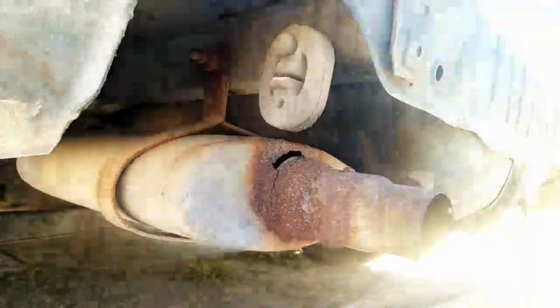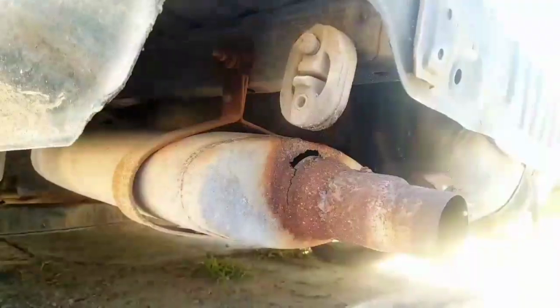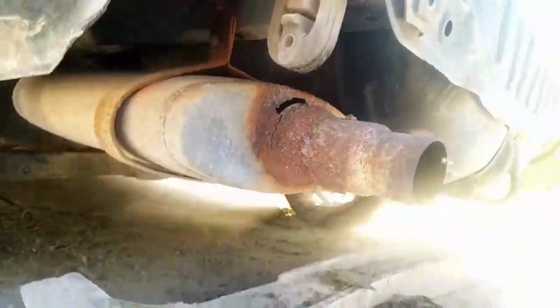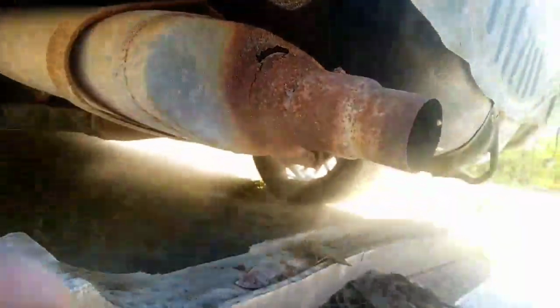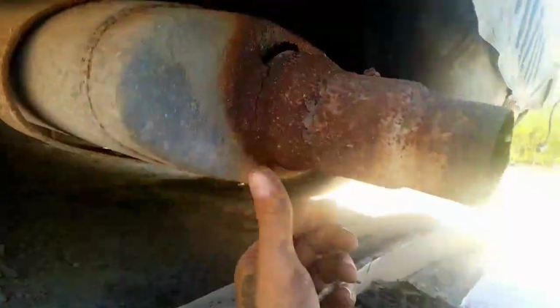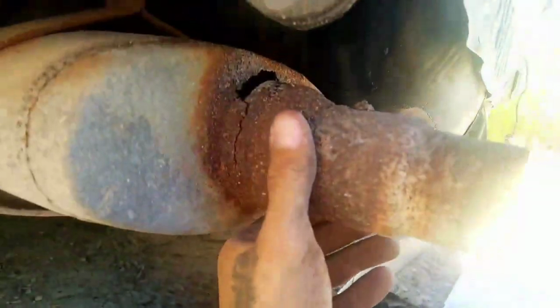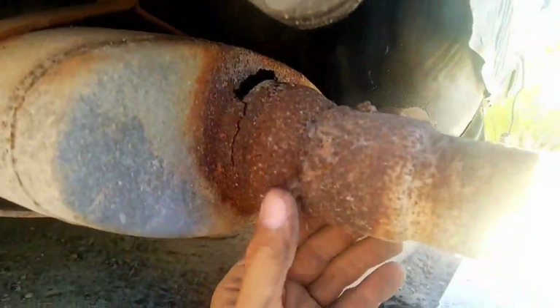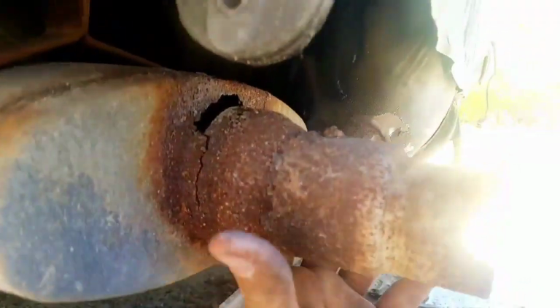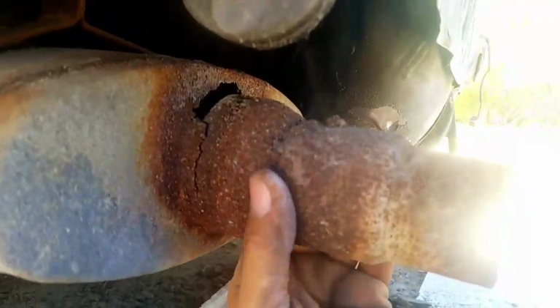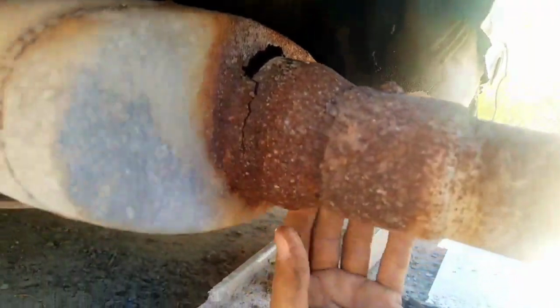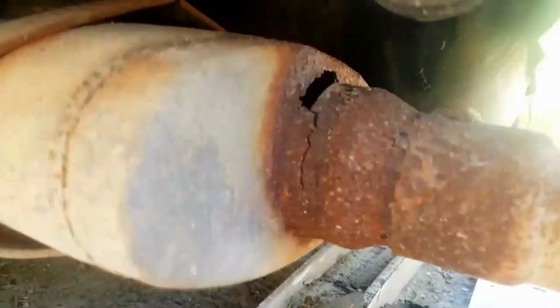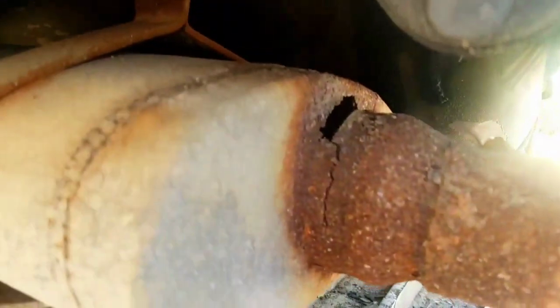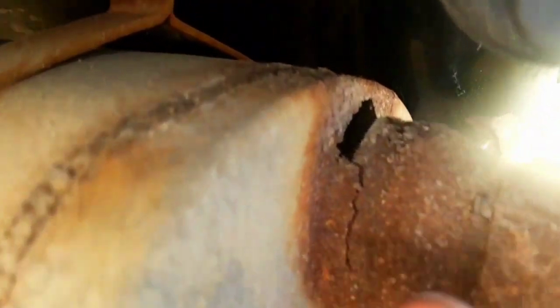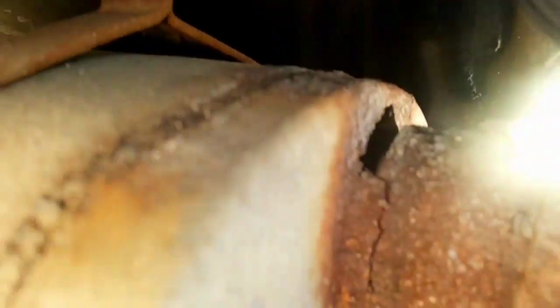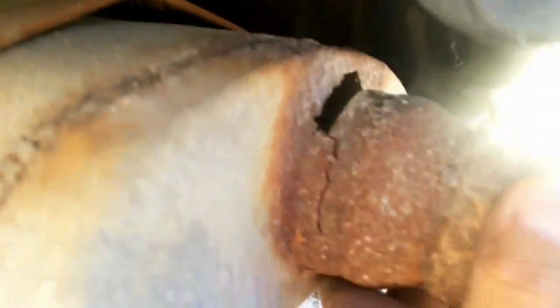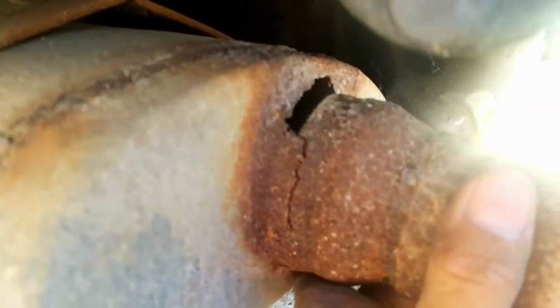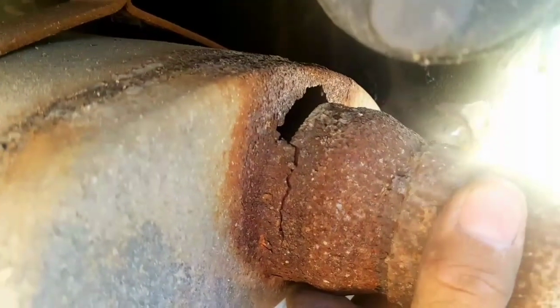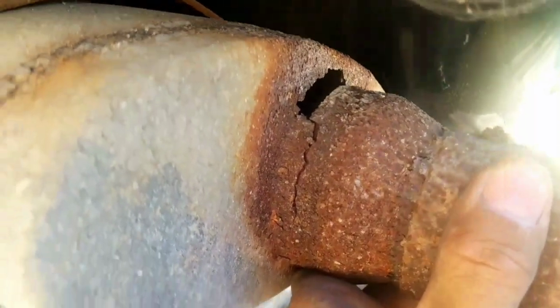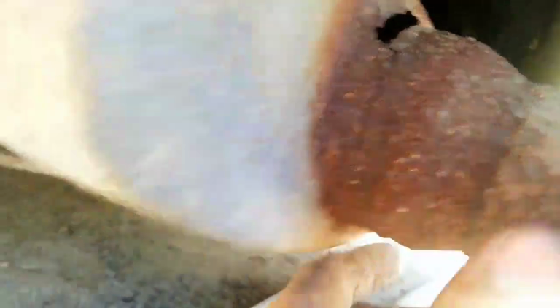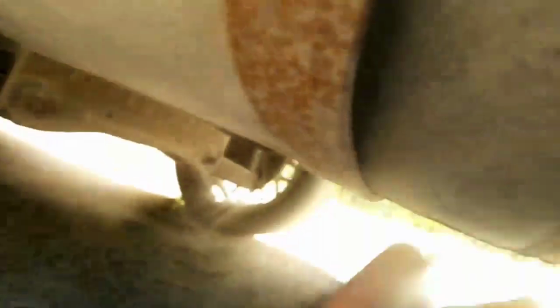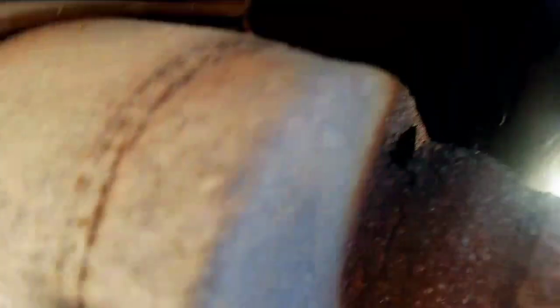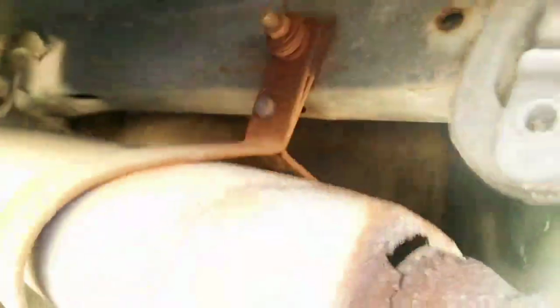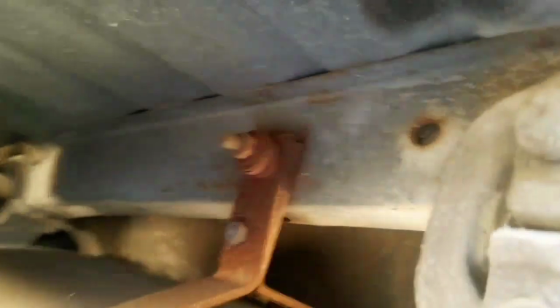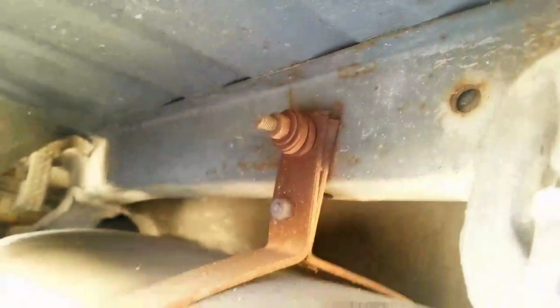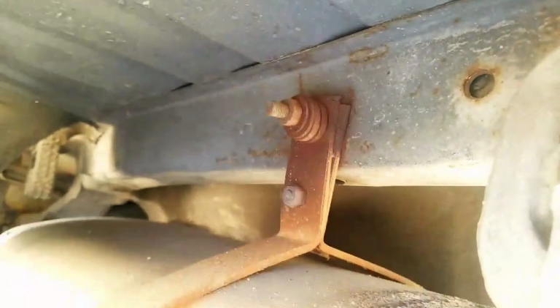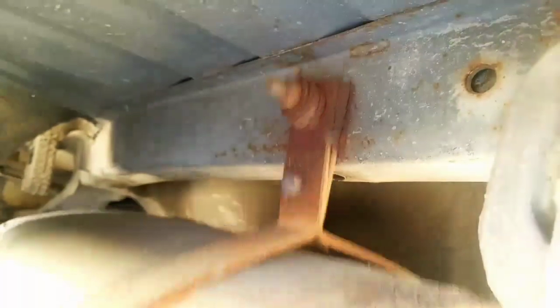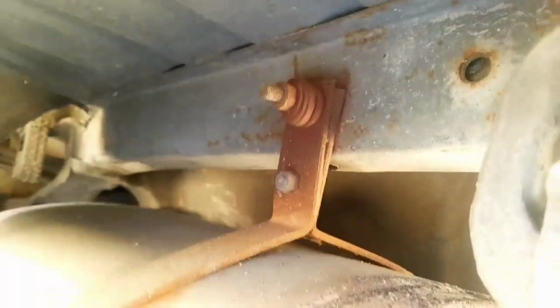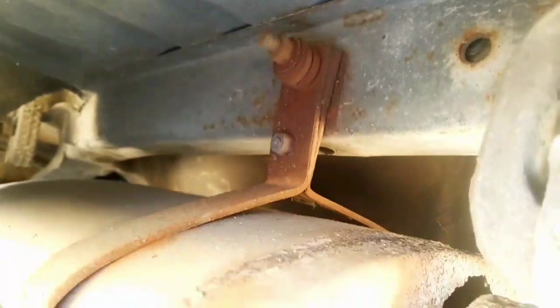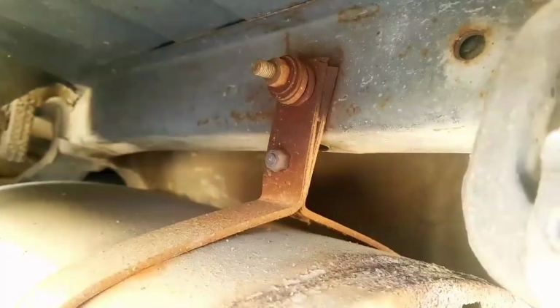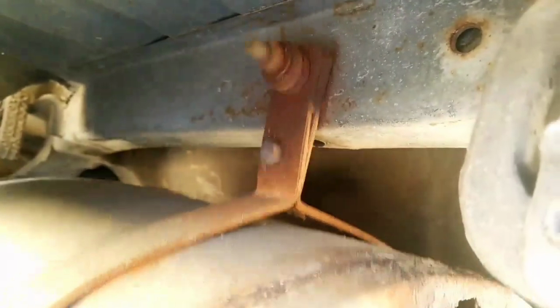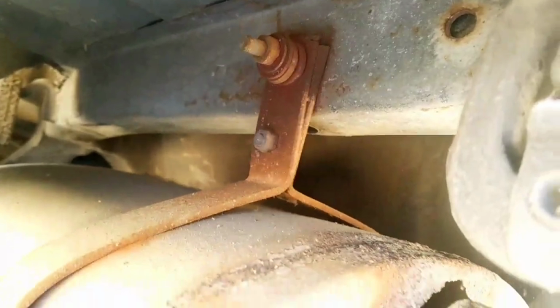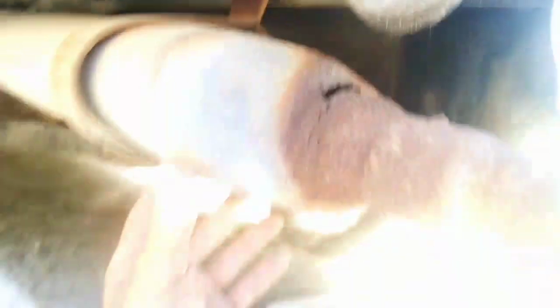Alright, let's take a closer look at the exhaust. You got ports right there, baffles — check it out, very nice.